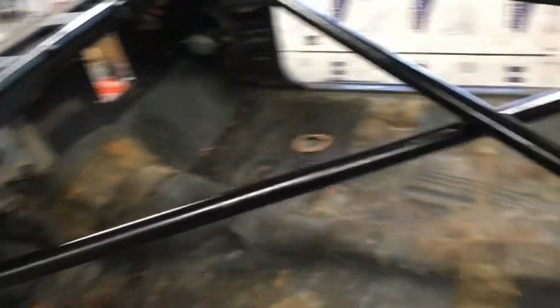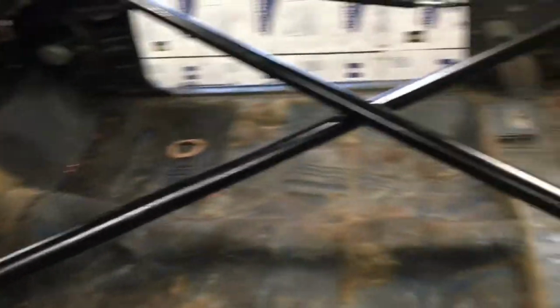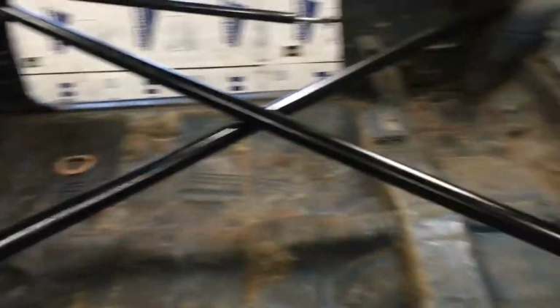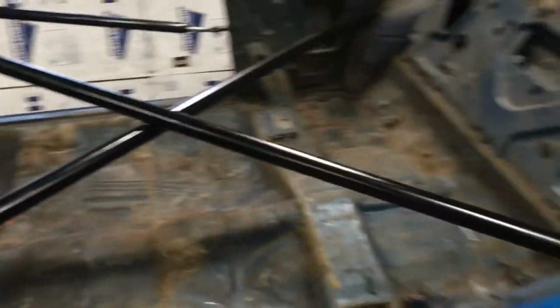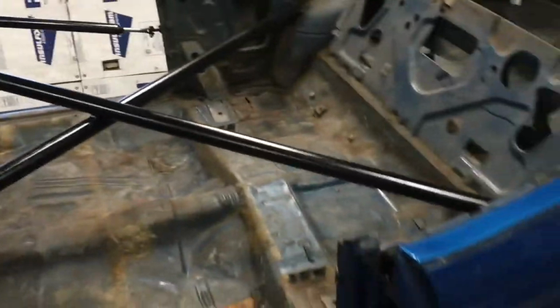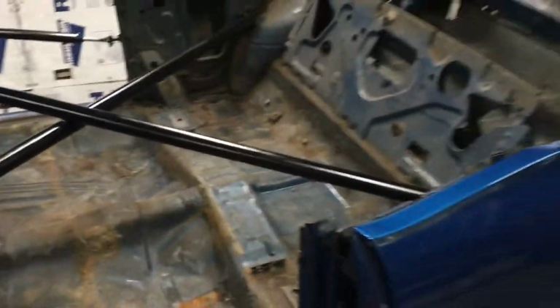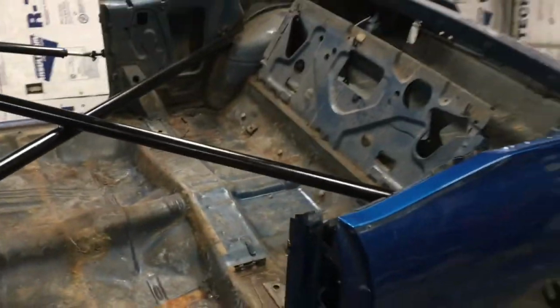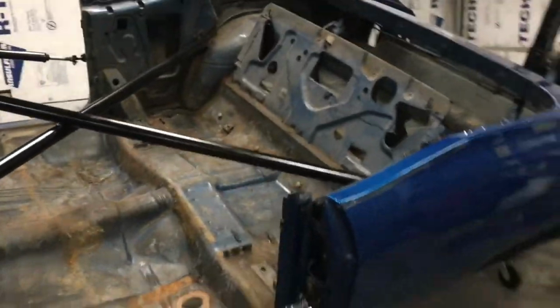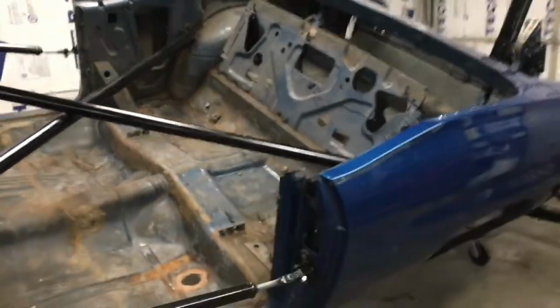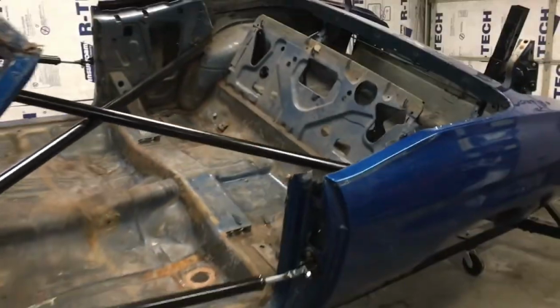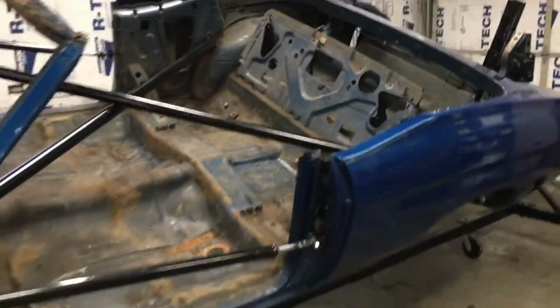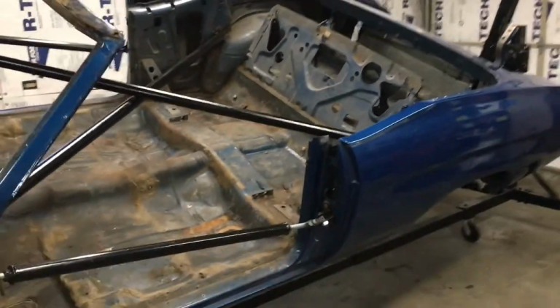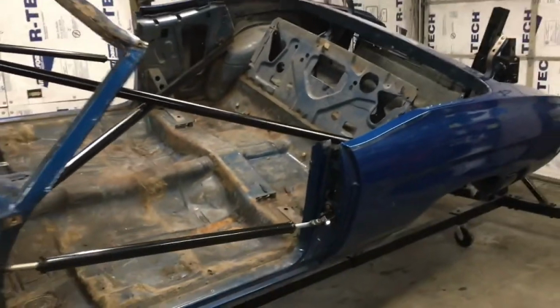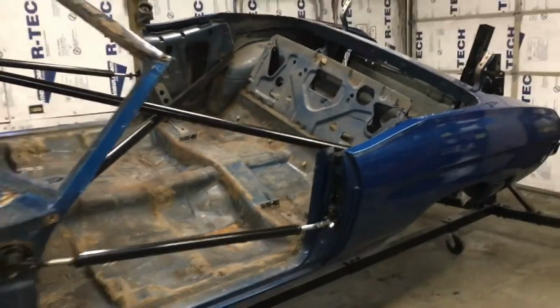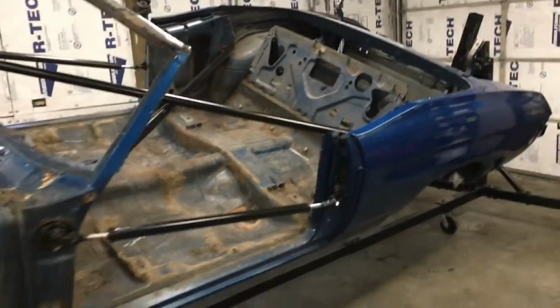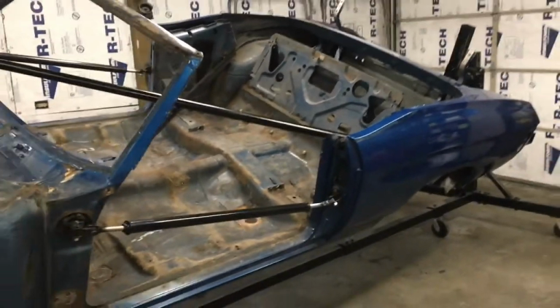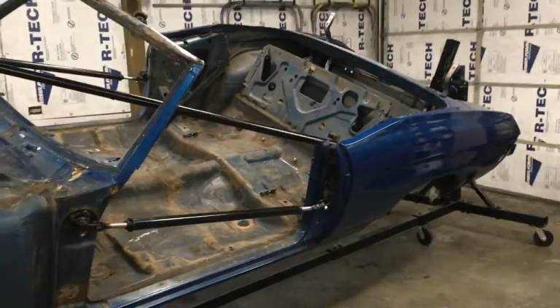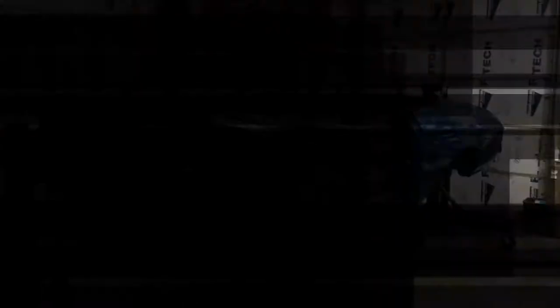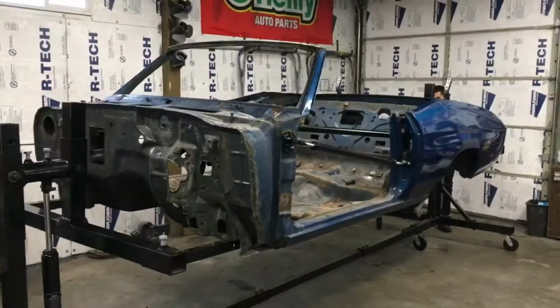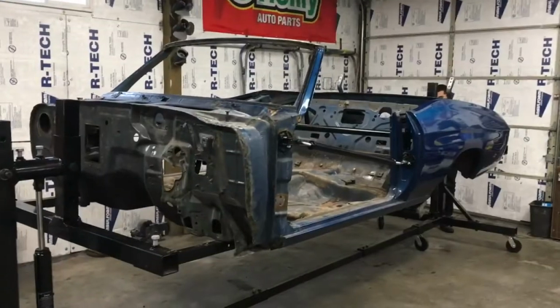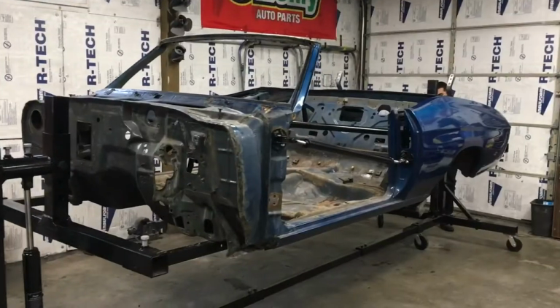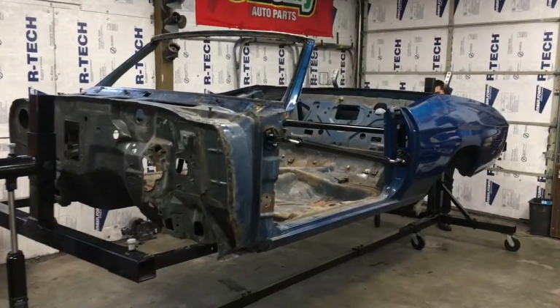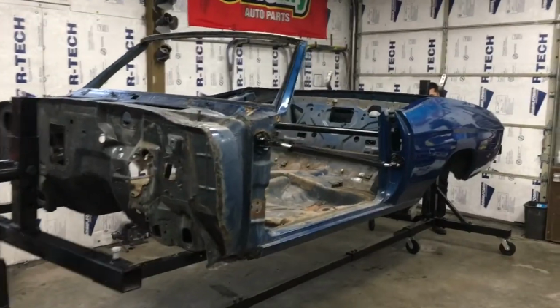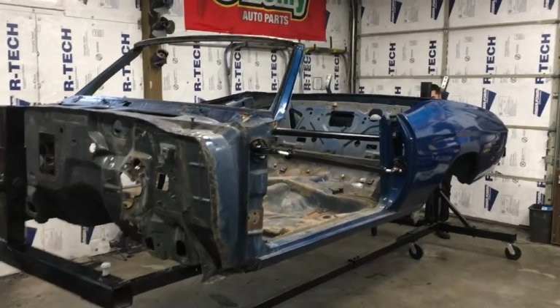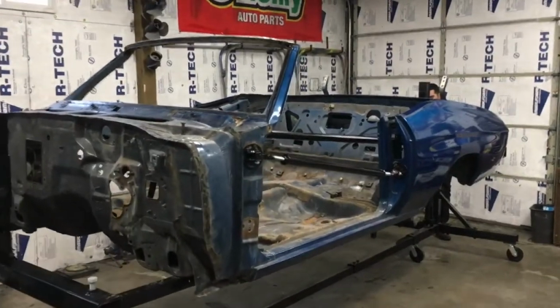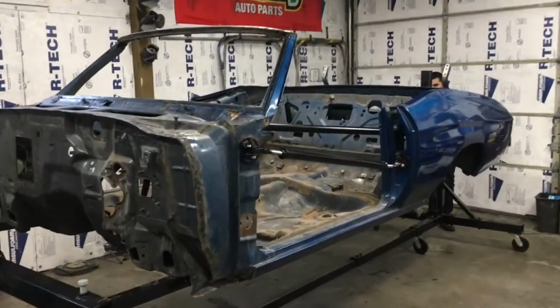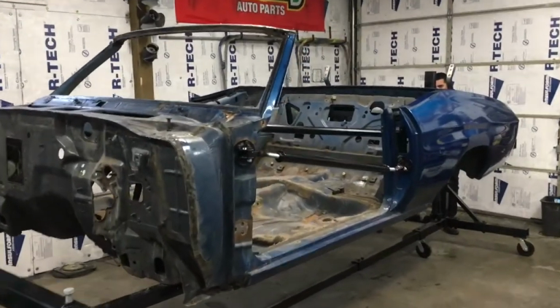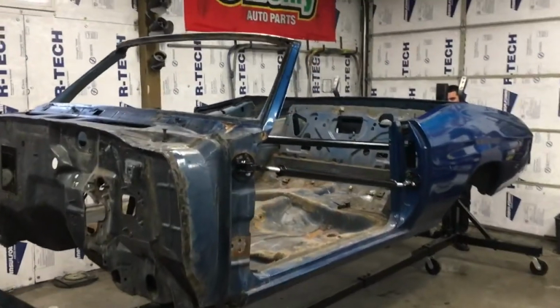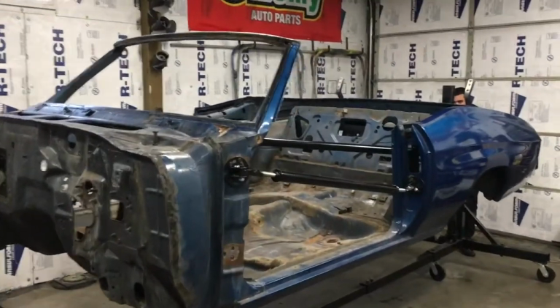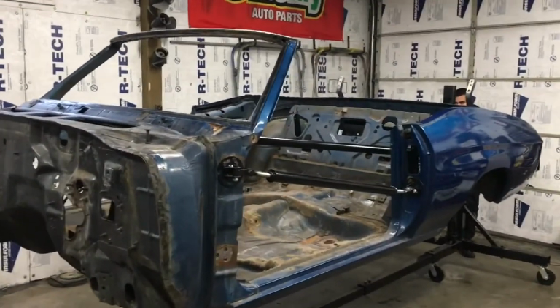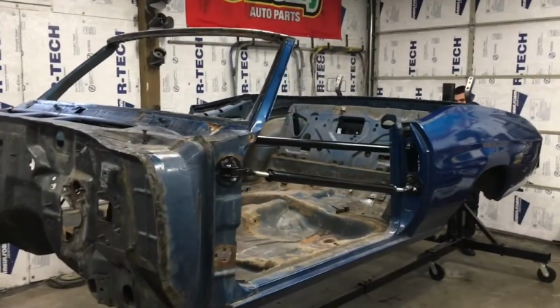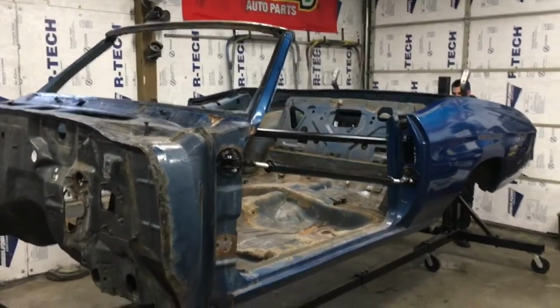That gives it the support it needs — if it didn't have that, this car would fold like it's laundry day. Alright guys, I have Tommy Moore here and he's going to demonstrate how the rotisserie works.